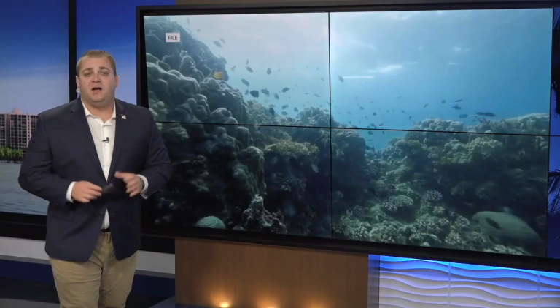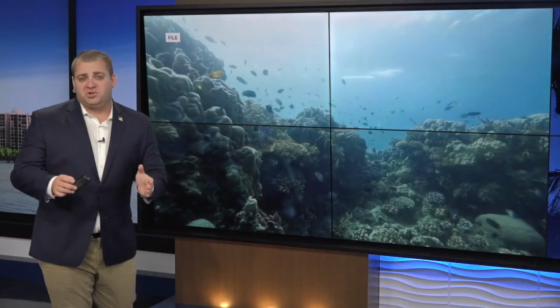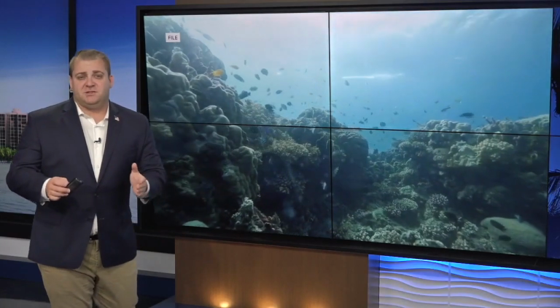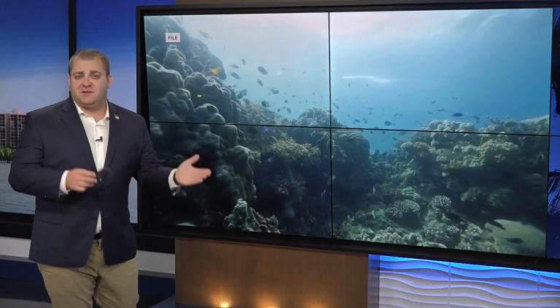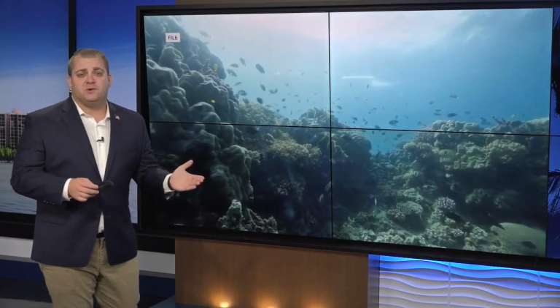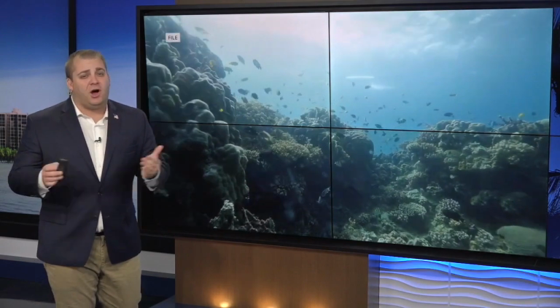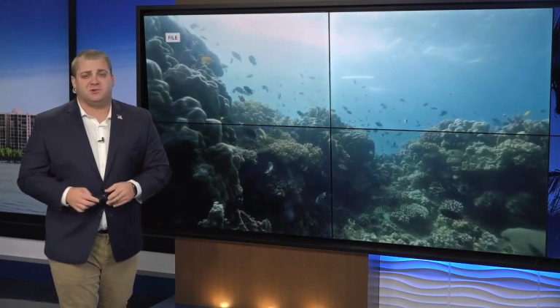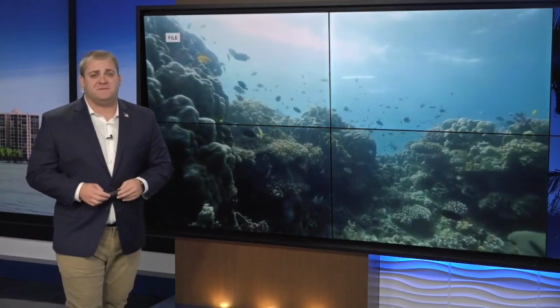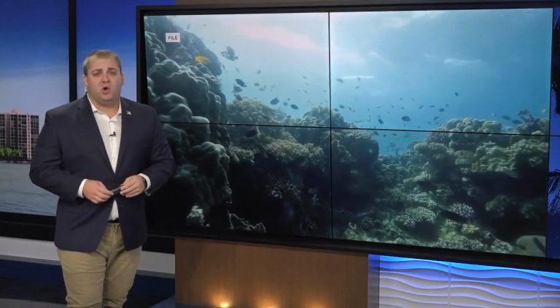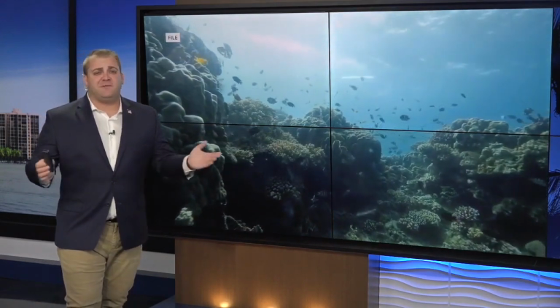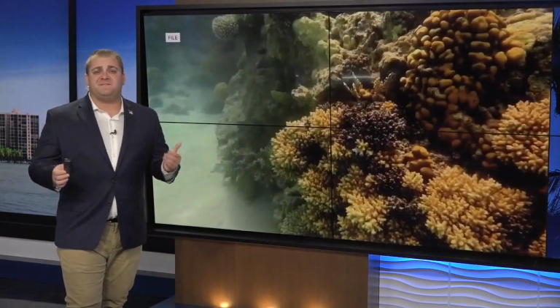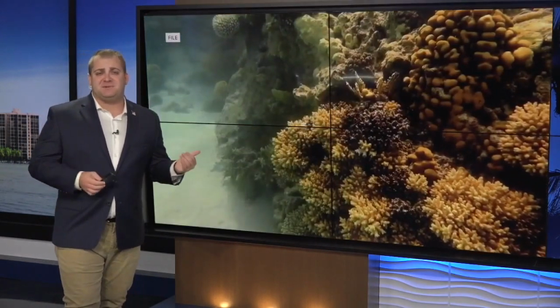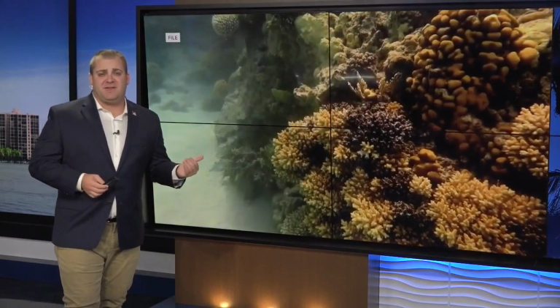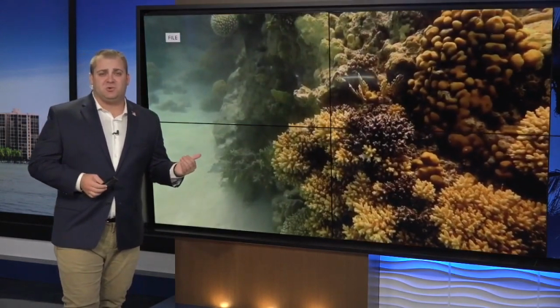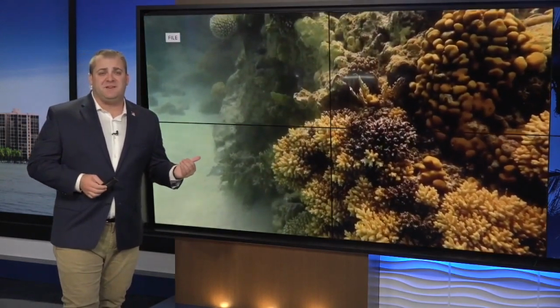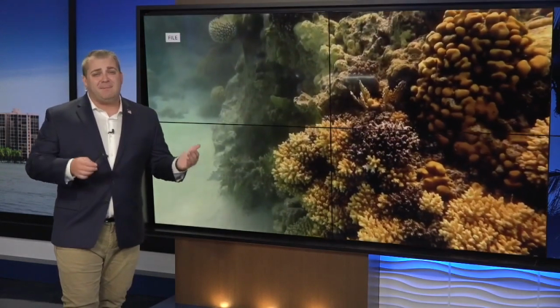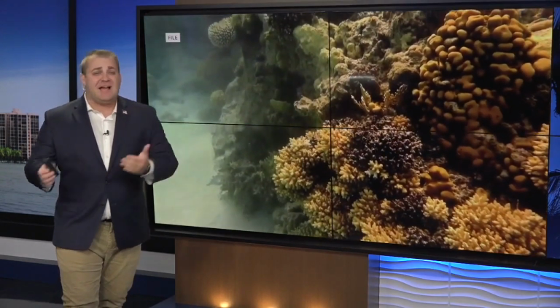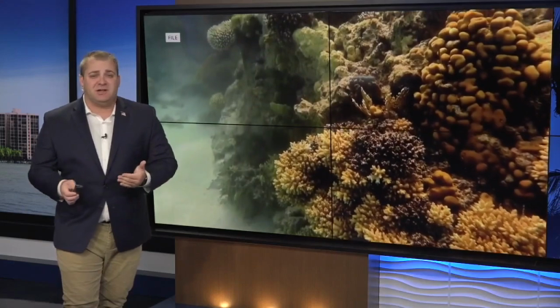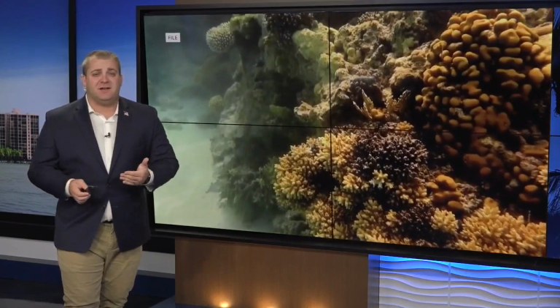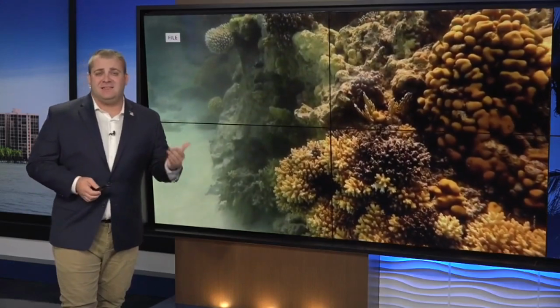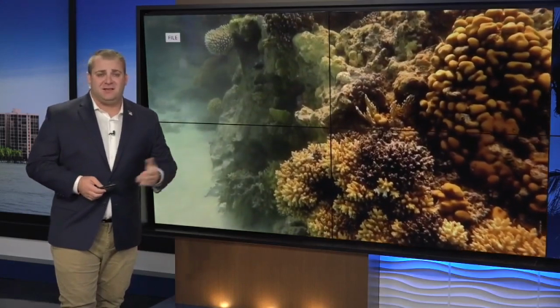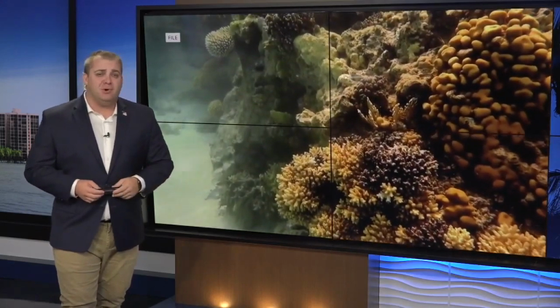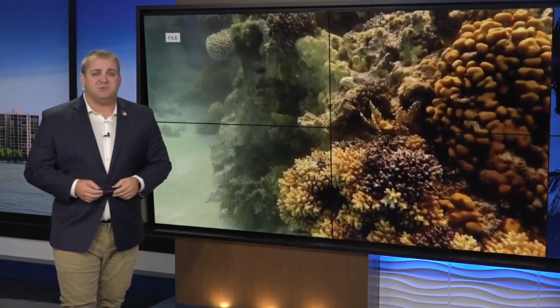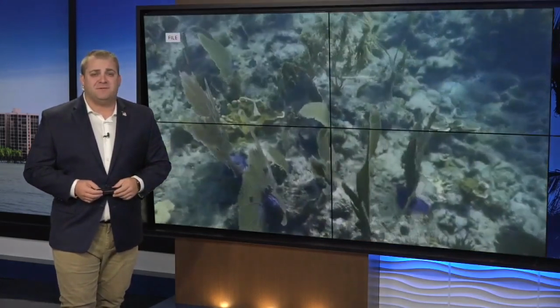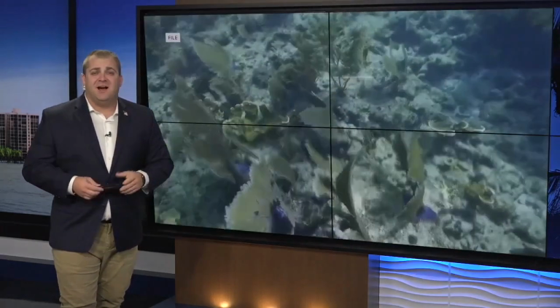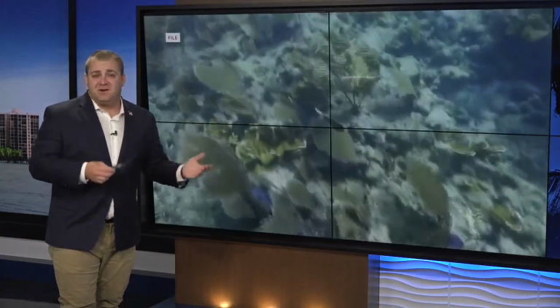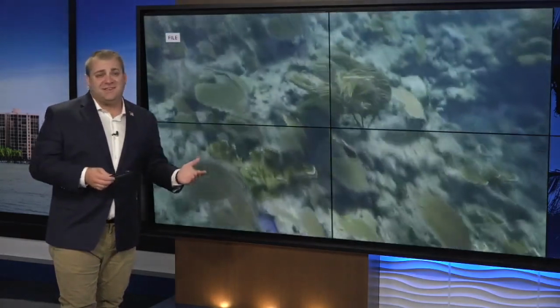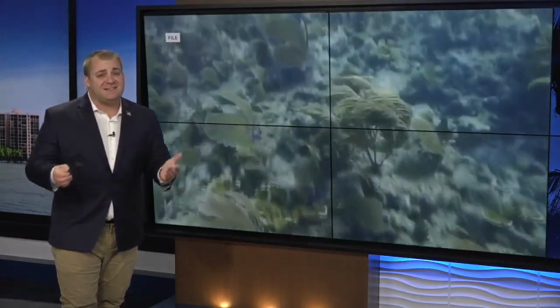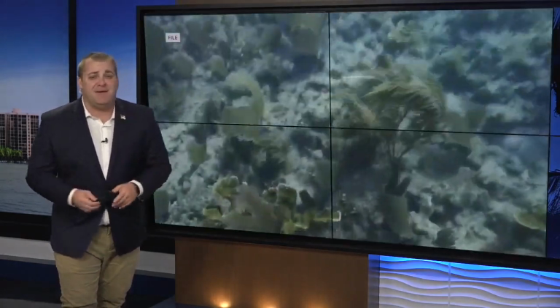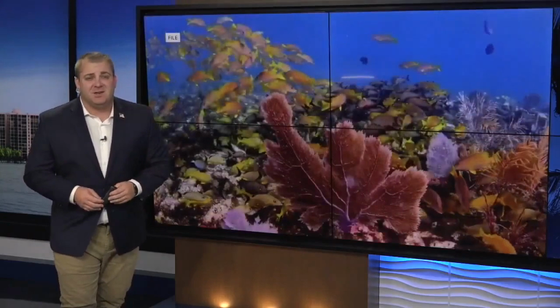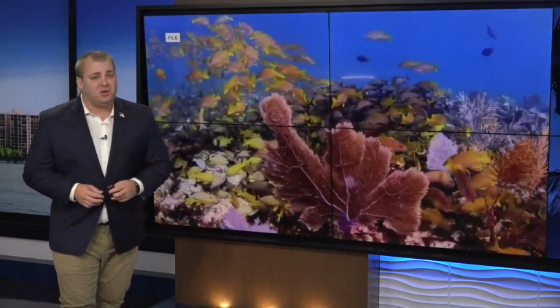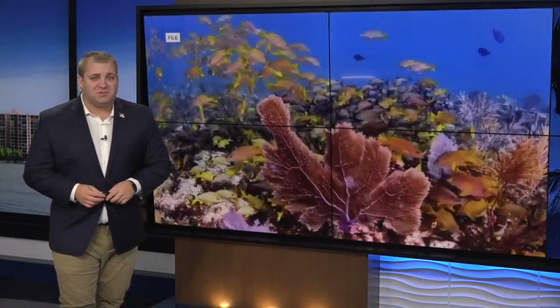Unfortunately, the living corals on Florida's reefs only cover about 5% of the actual reef. That makes natural recovery unlikely. MOTE says recovery of function is likely dependent on human restoration.